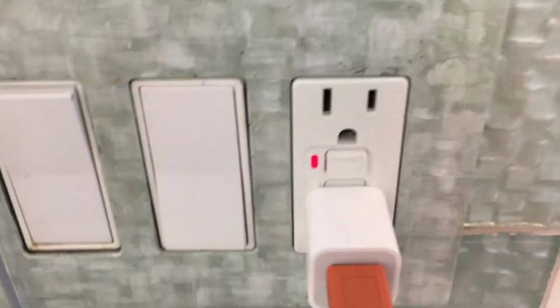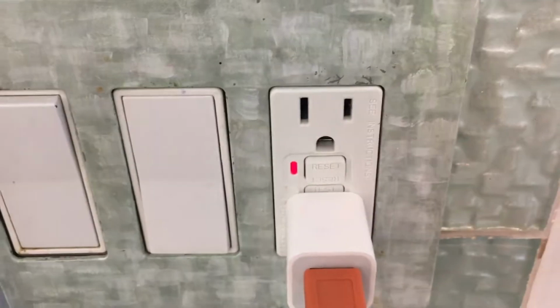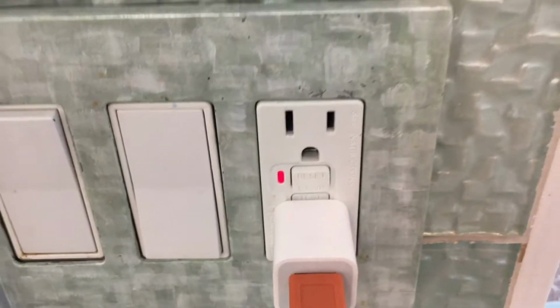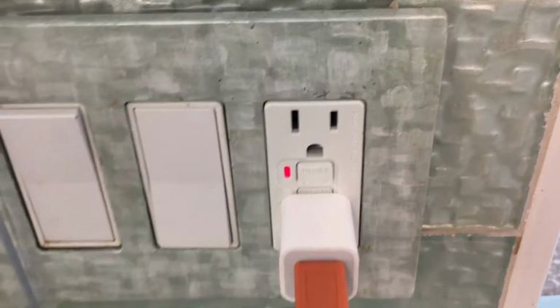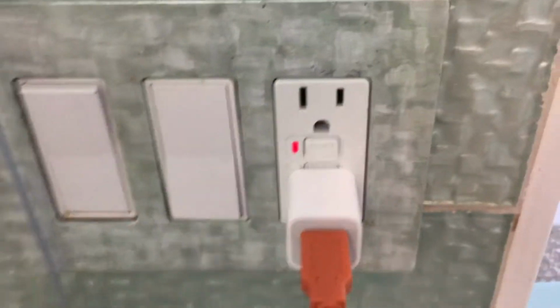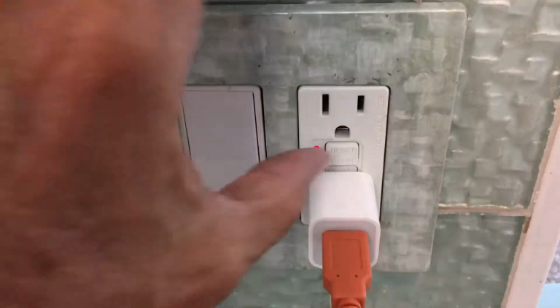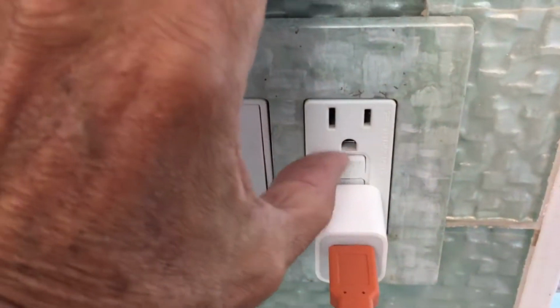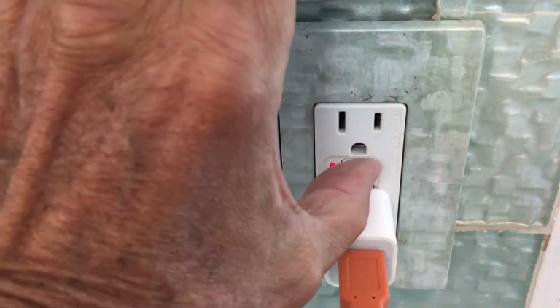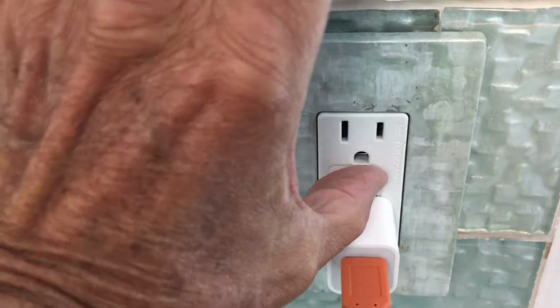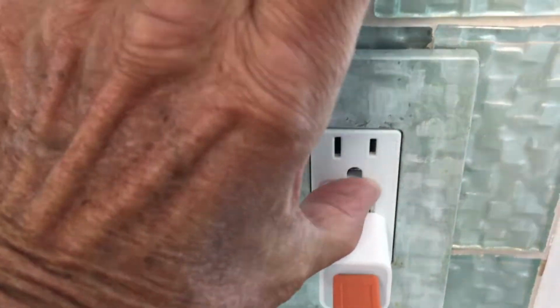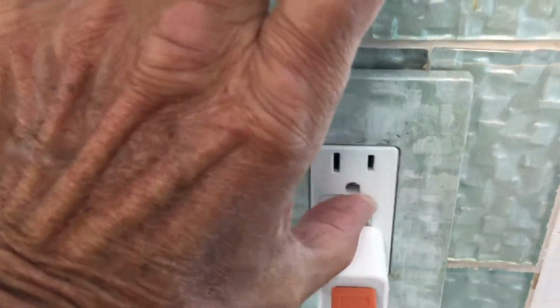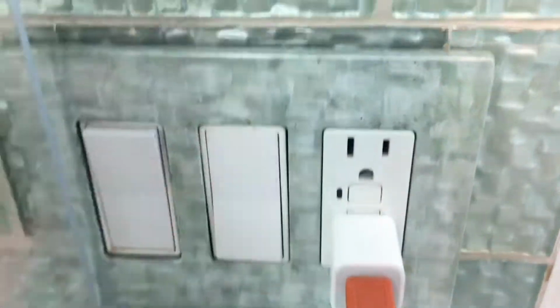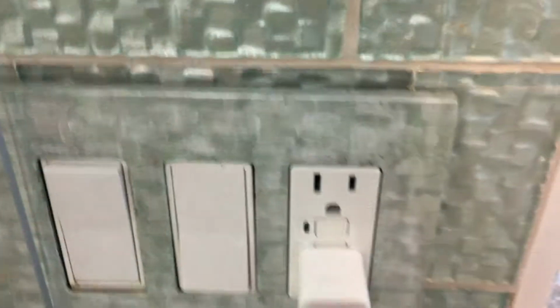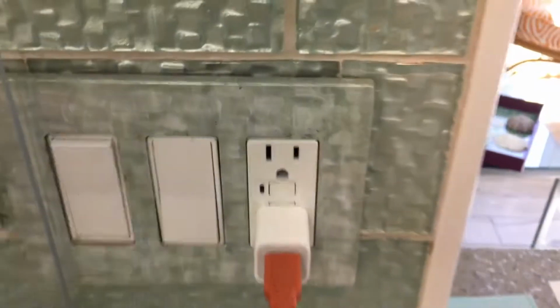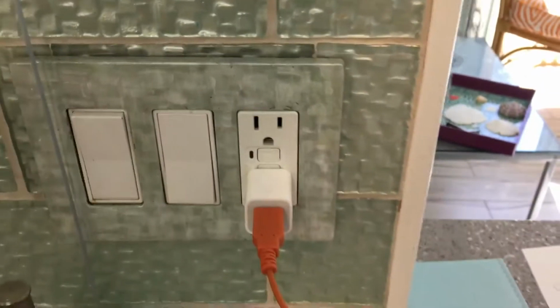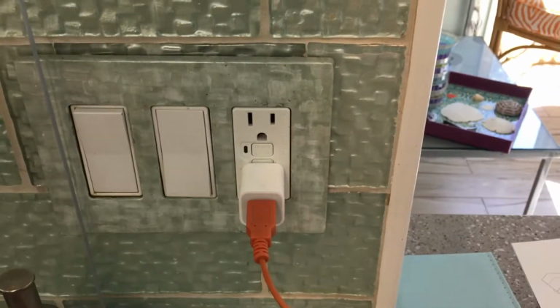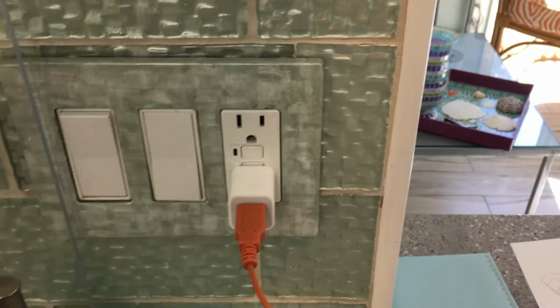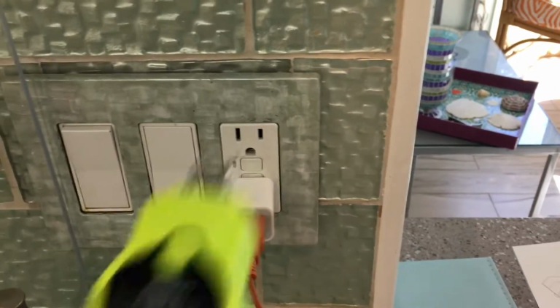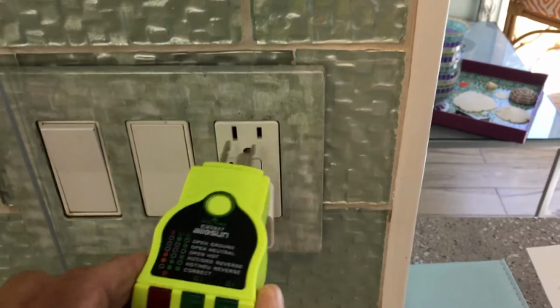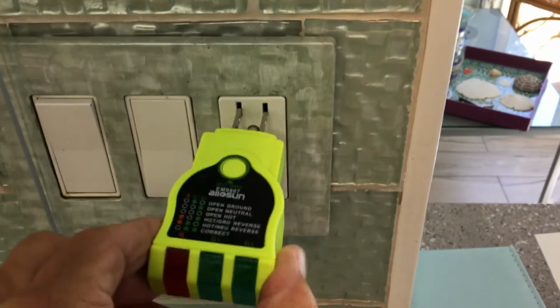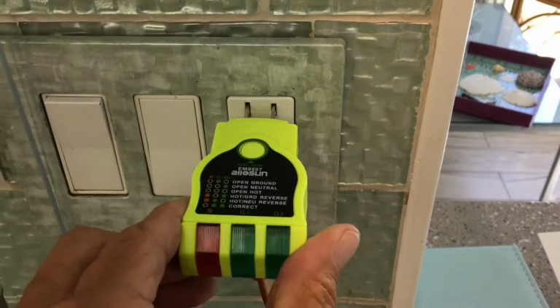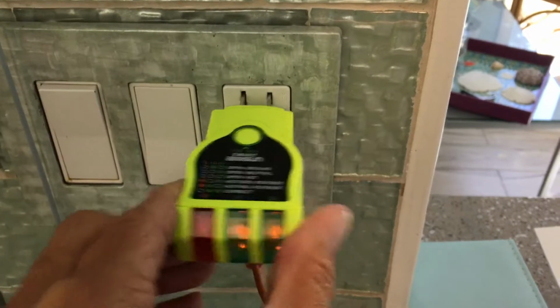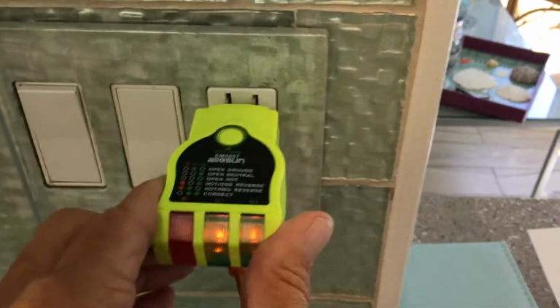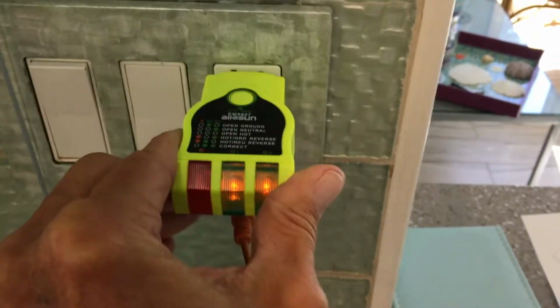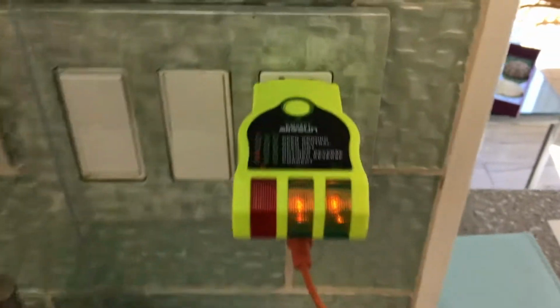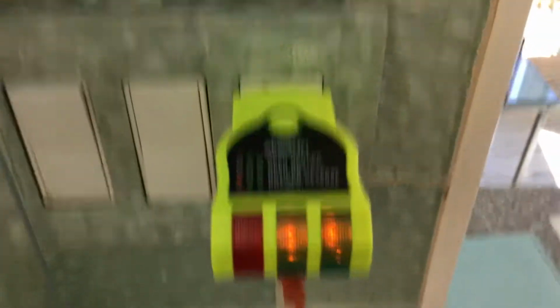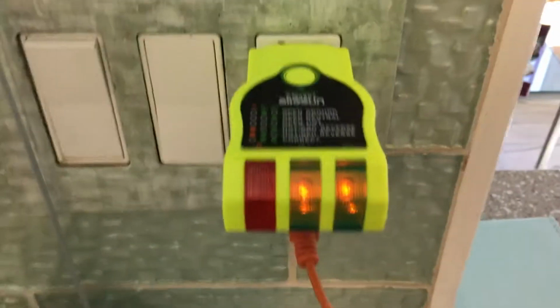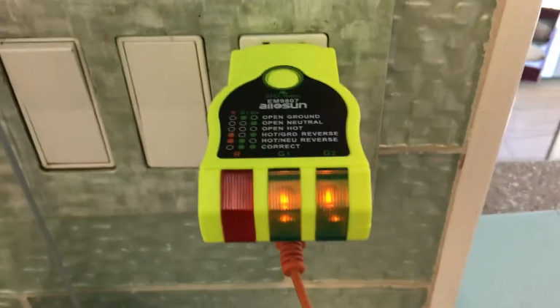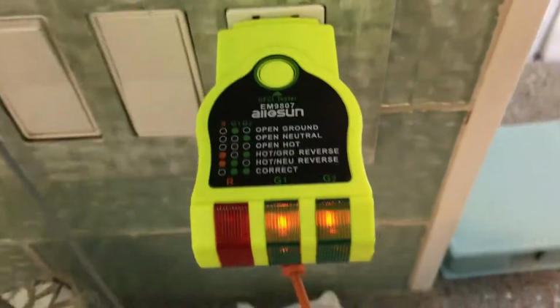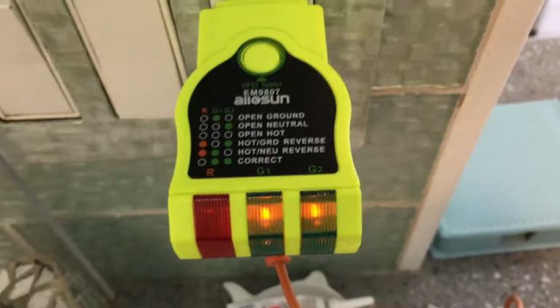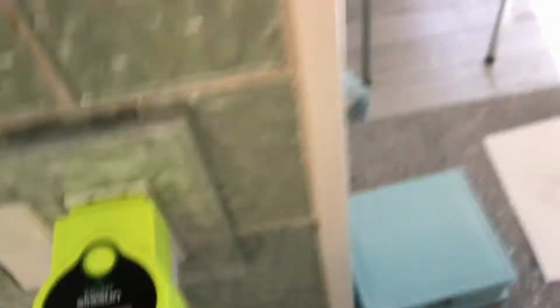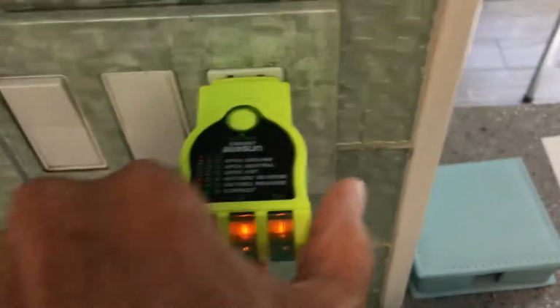See that red light? Now we've got to reset it by pressing that in. And then we're going to go ahead and shove it back in there. And there we go — we're still wired perfectly. The socket tested out.